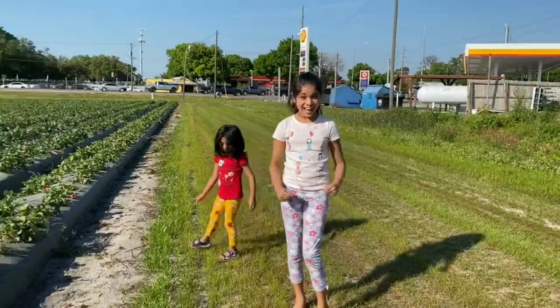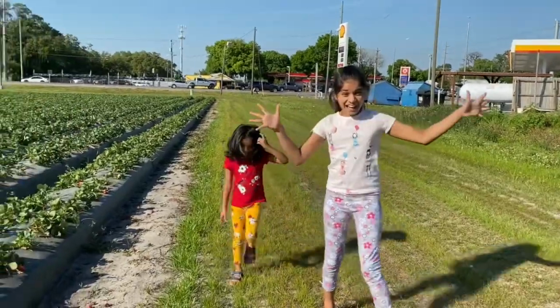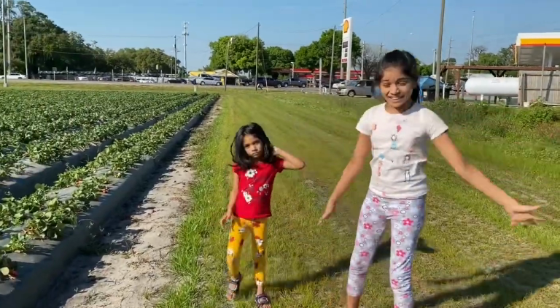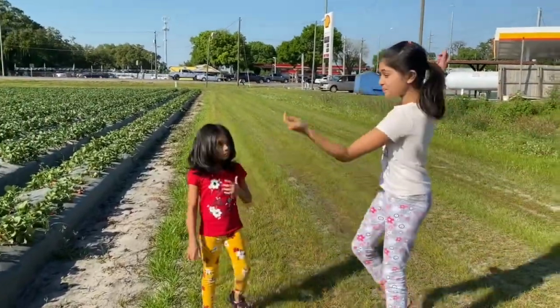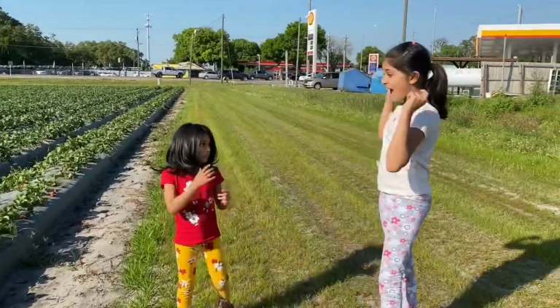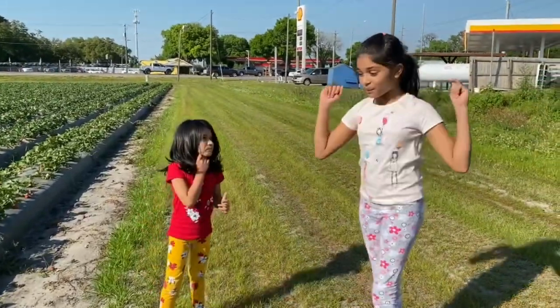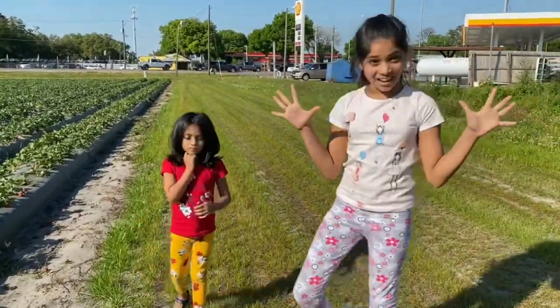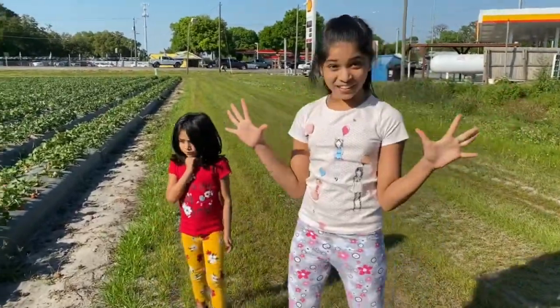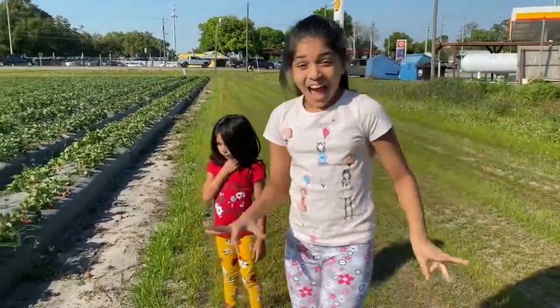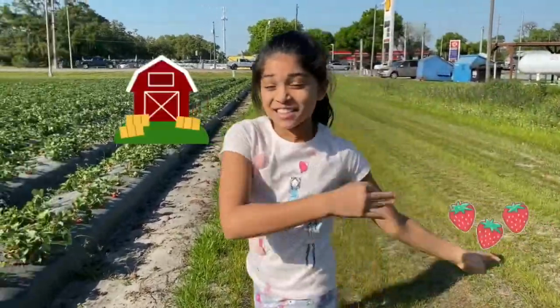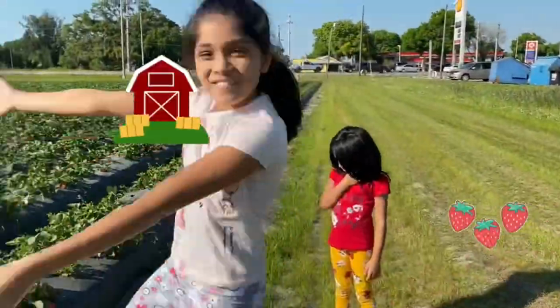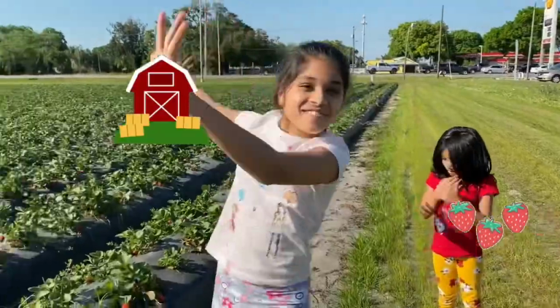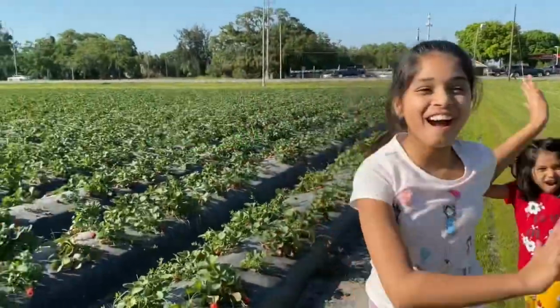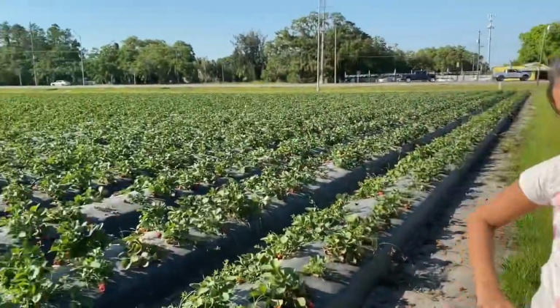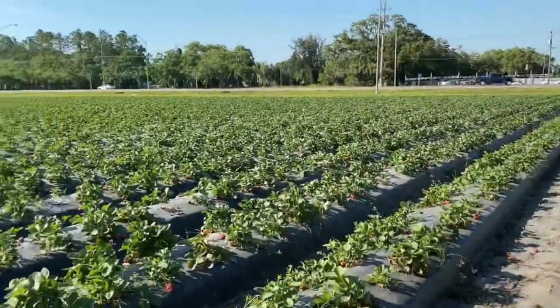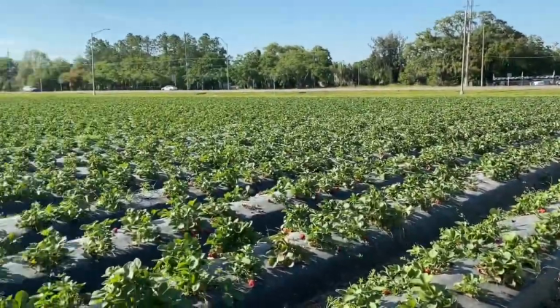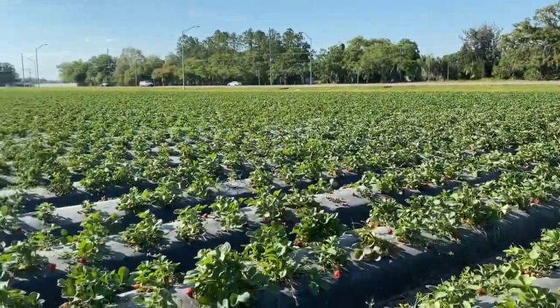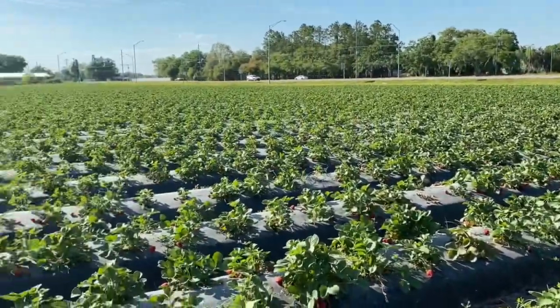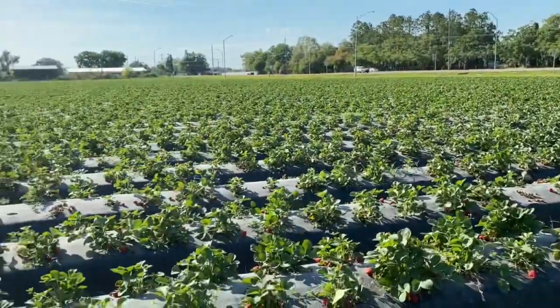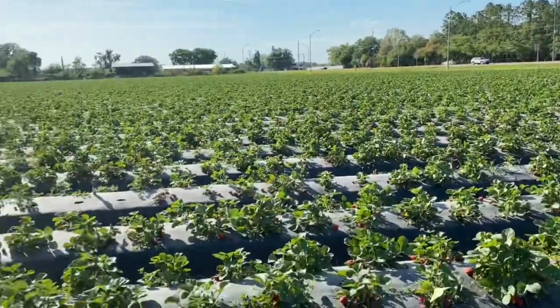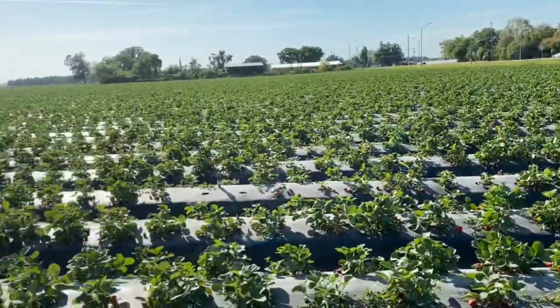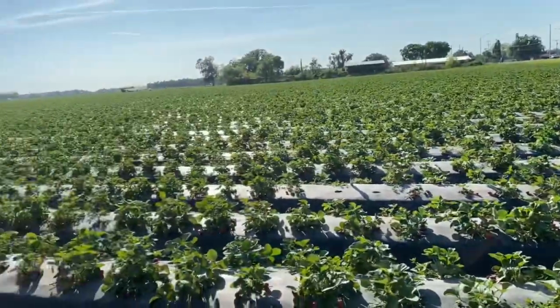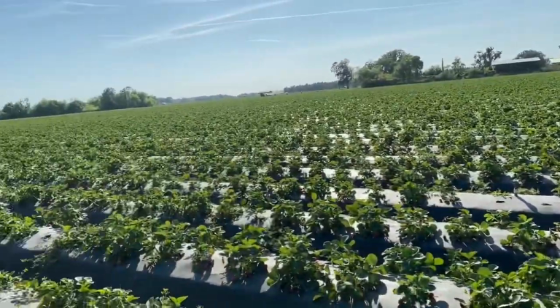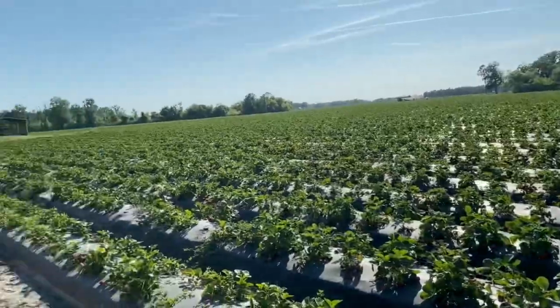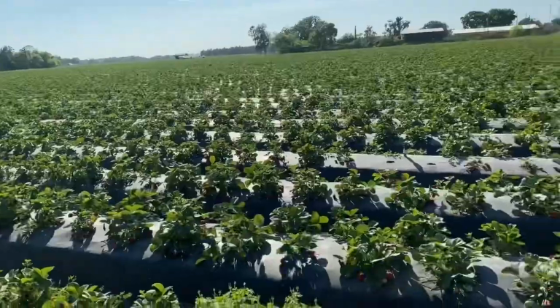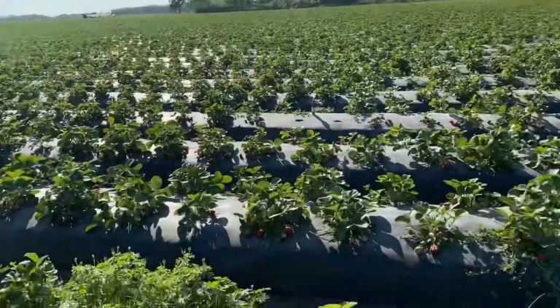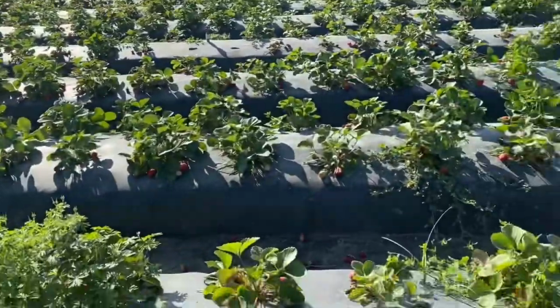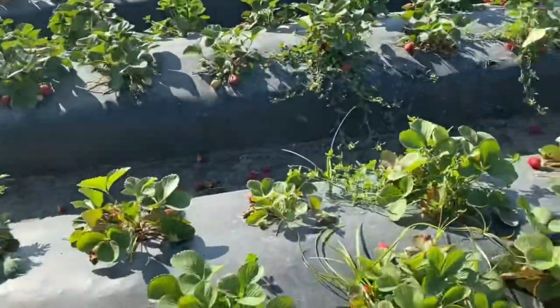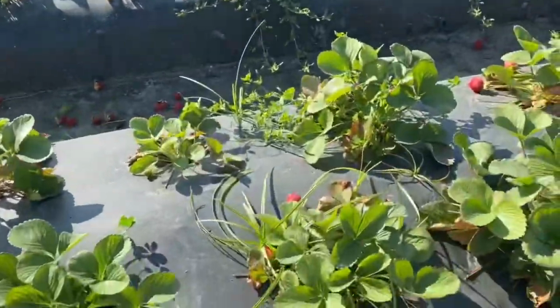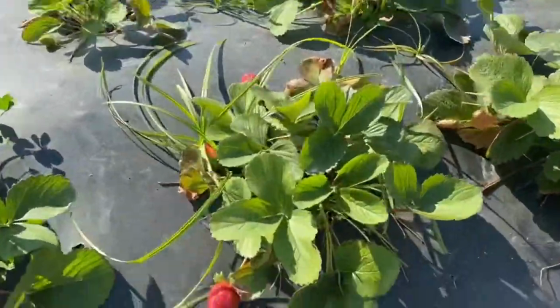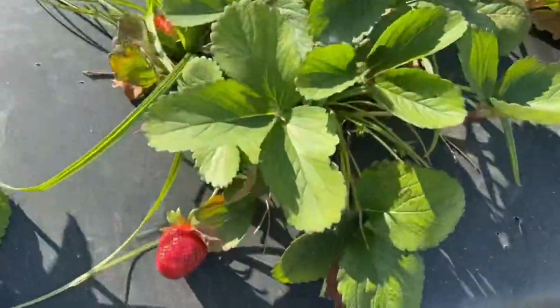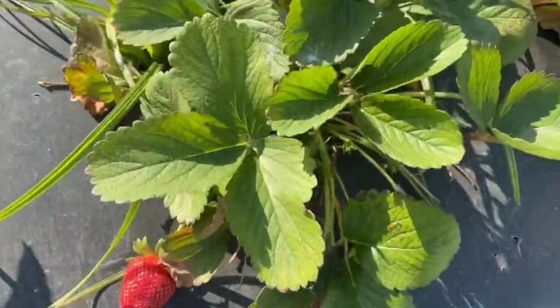Hey guys, we're at a strawberry farm! These are all strawberries - they're still all green but look at all these strawberry plants, they're so cute.